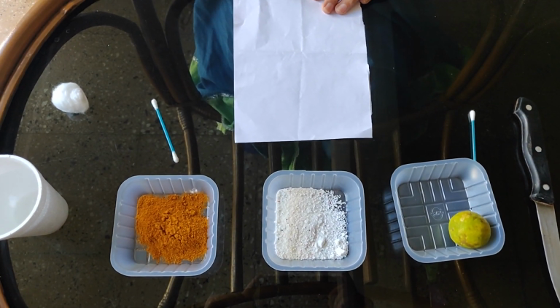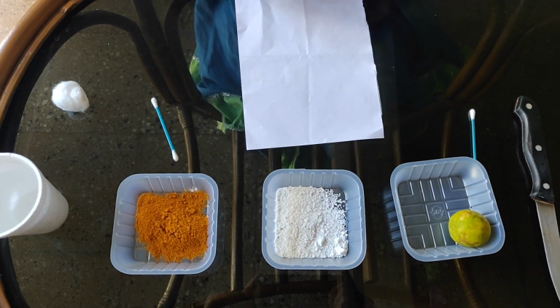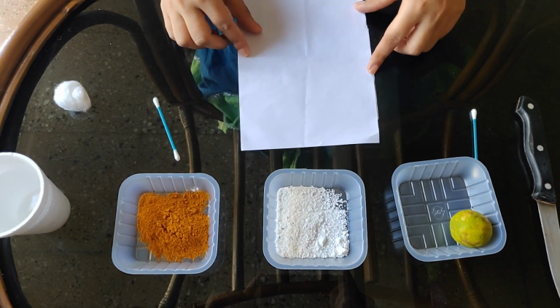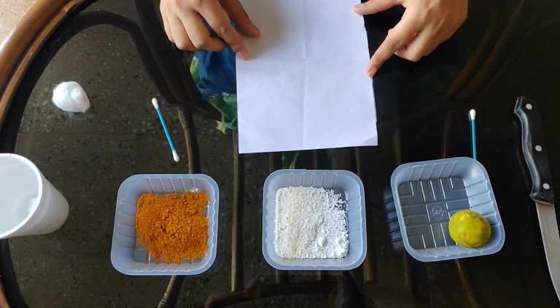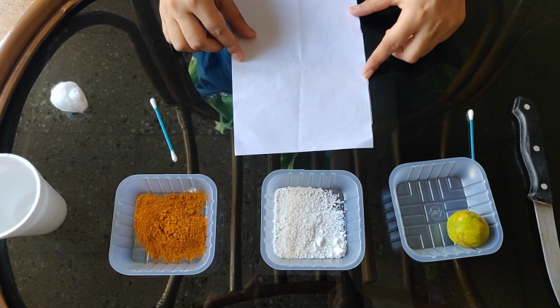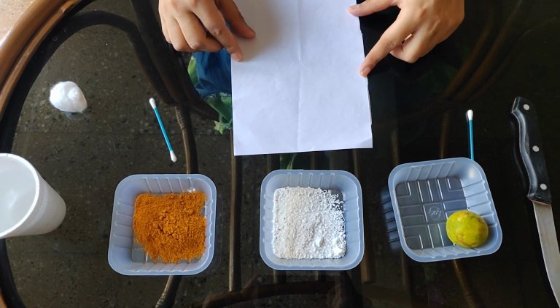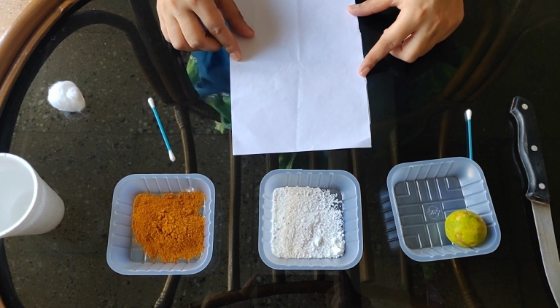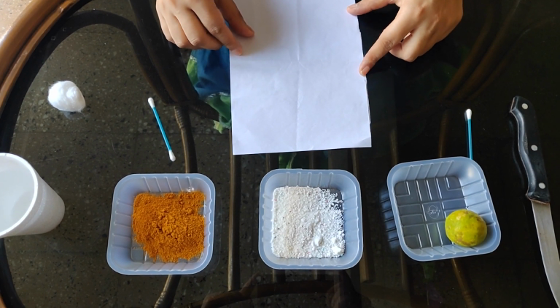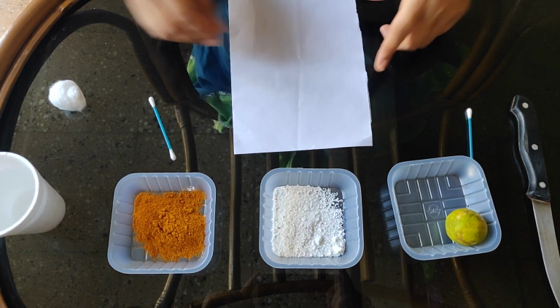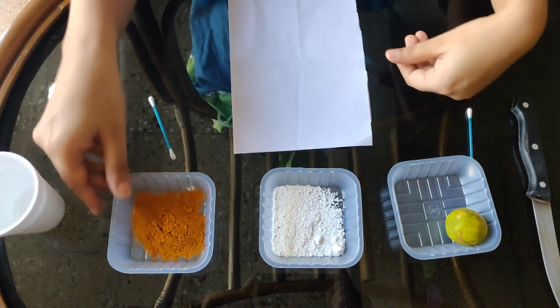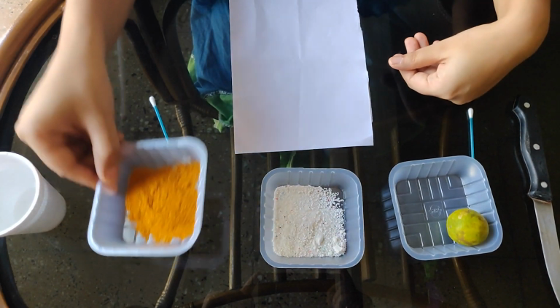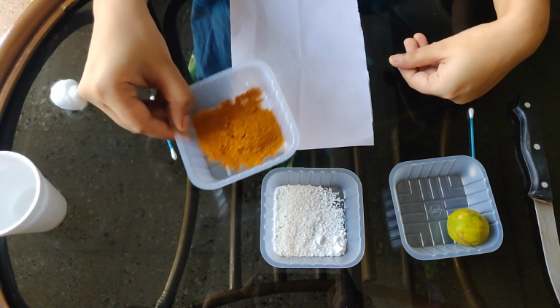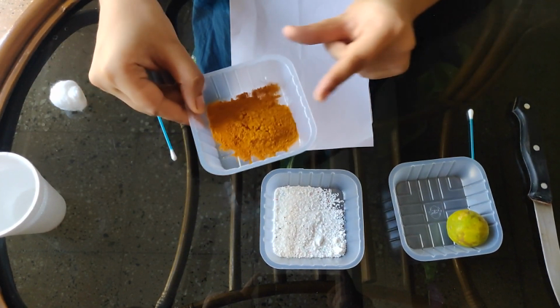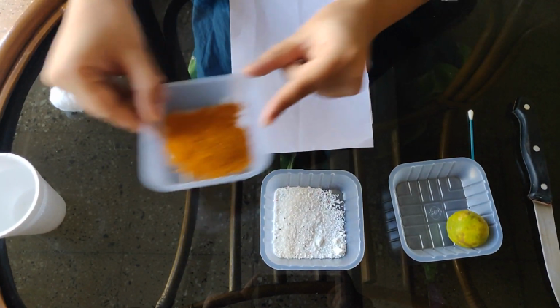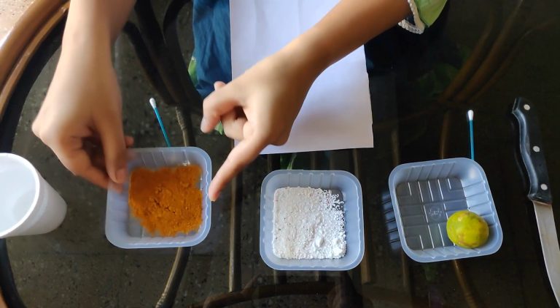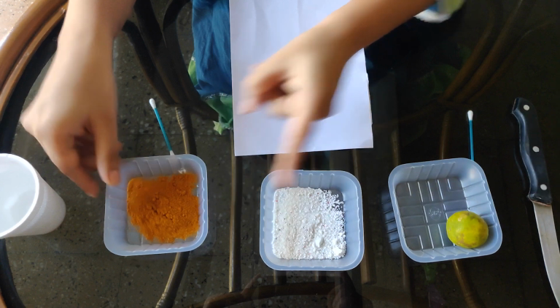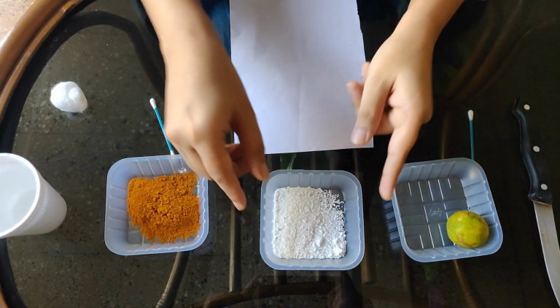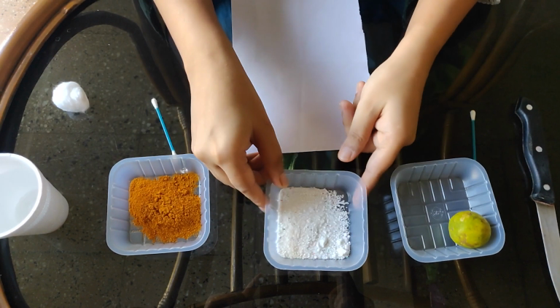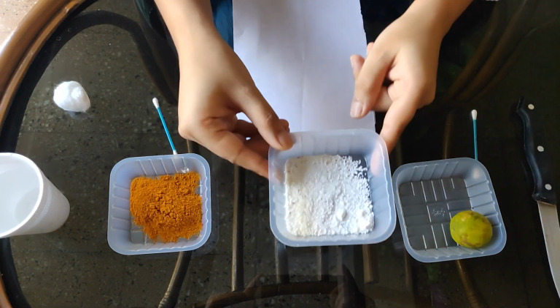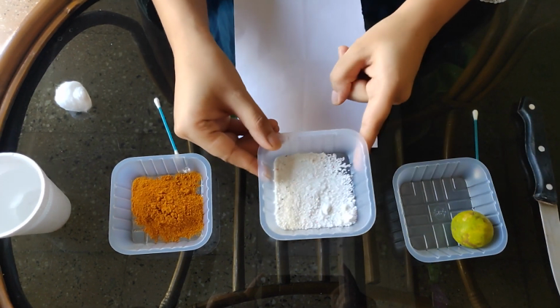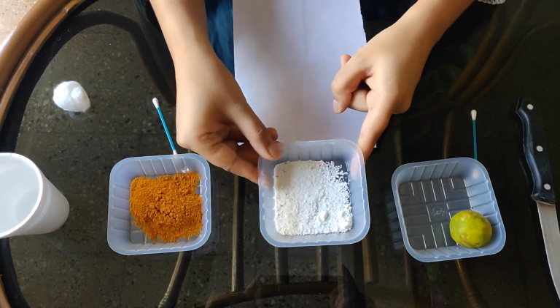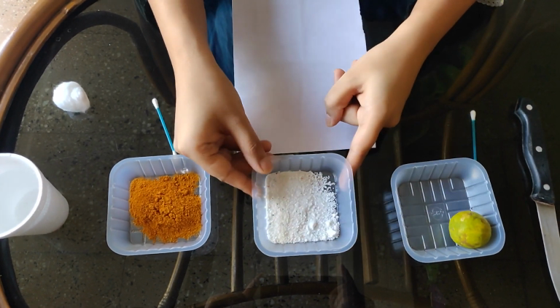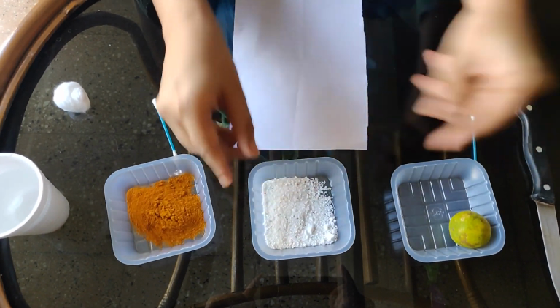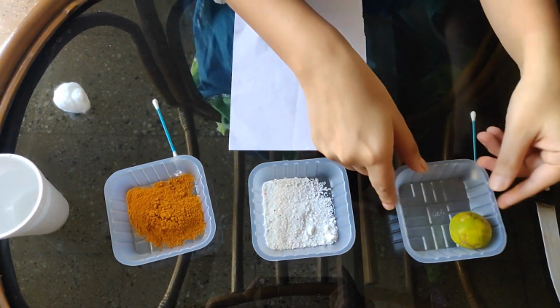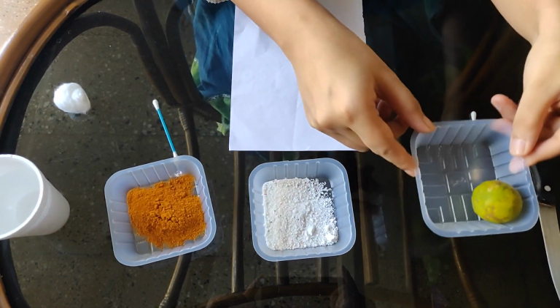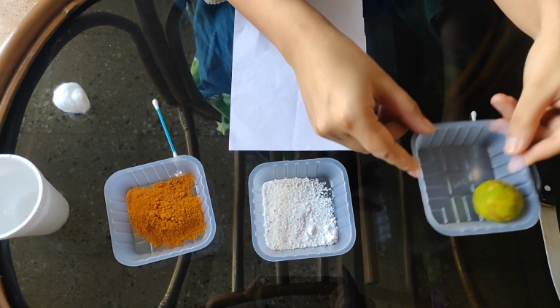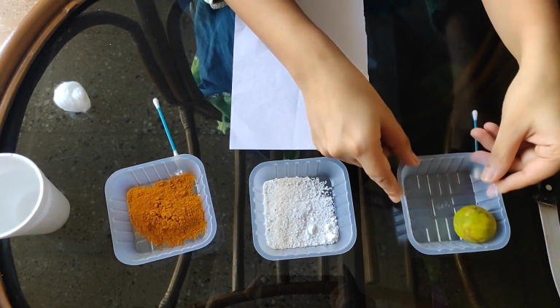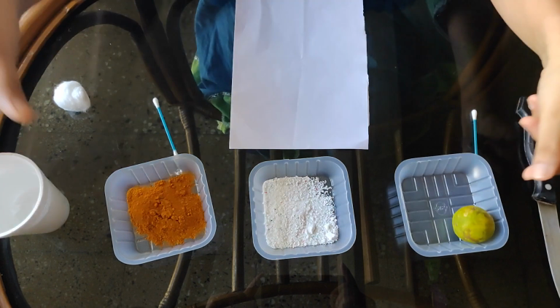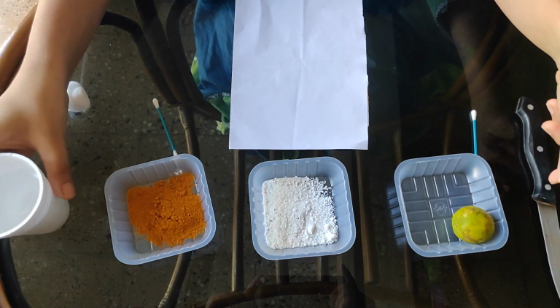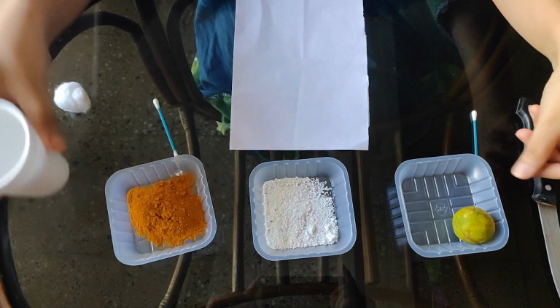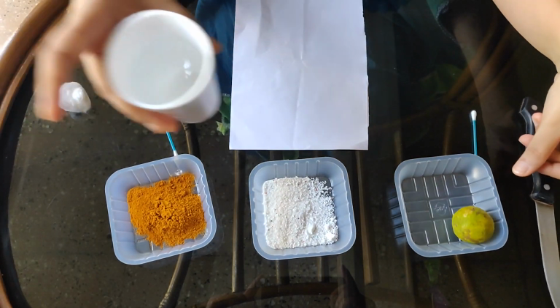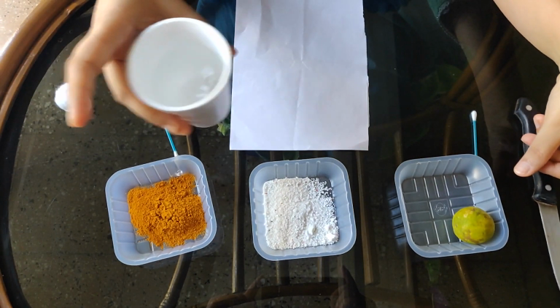The materials I have to prepare this activity are: turmeric powder, detergent, a lemon, and water in this glass.